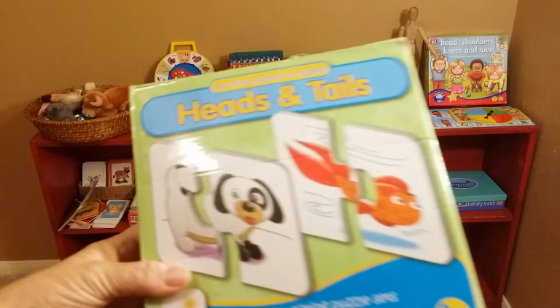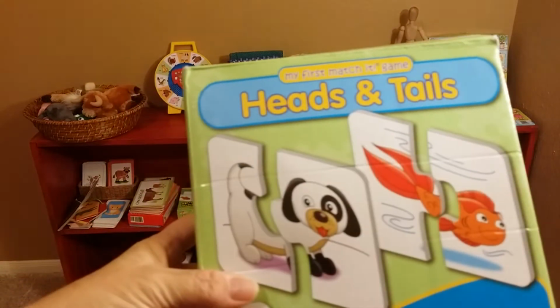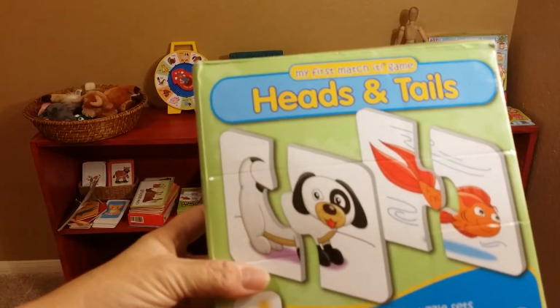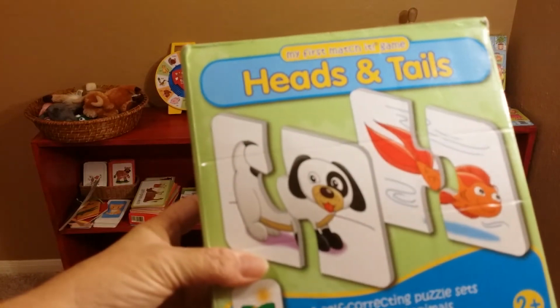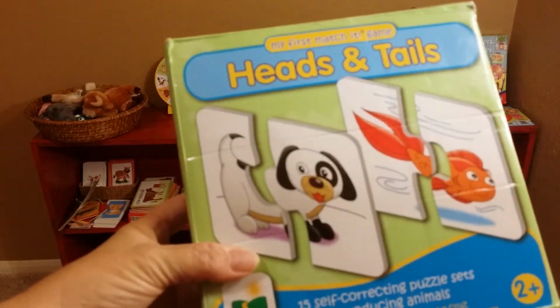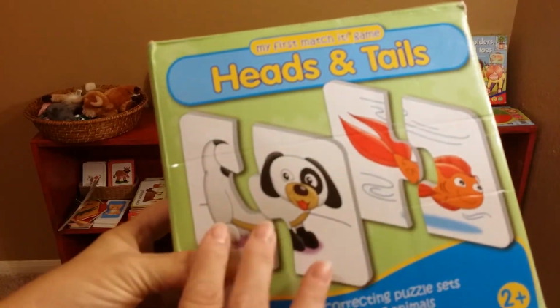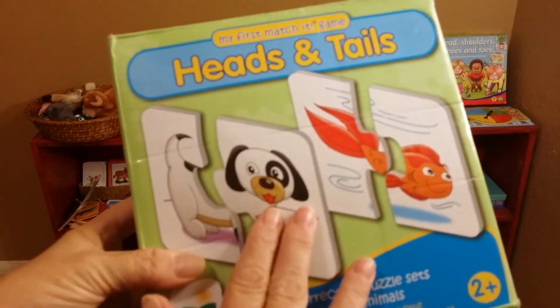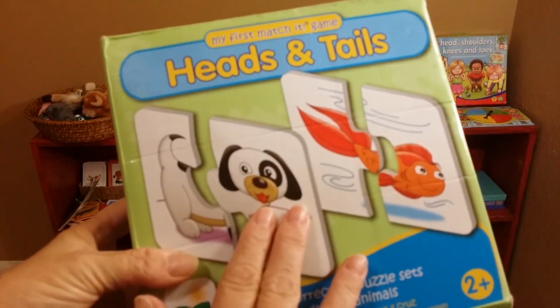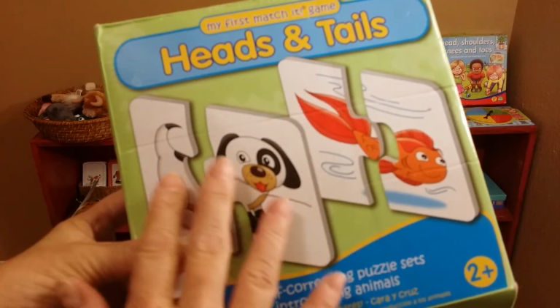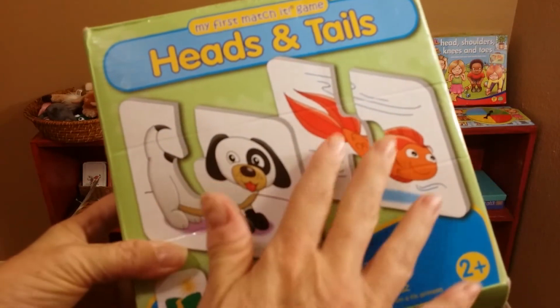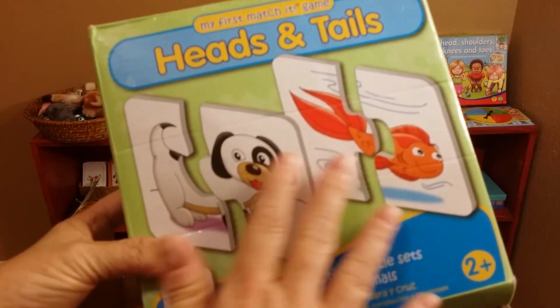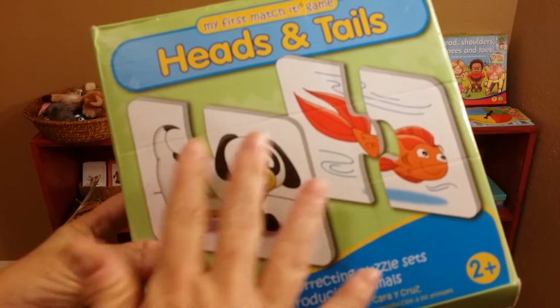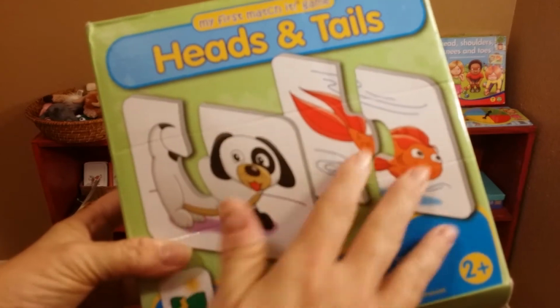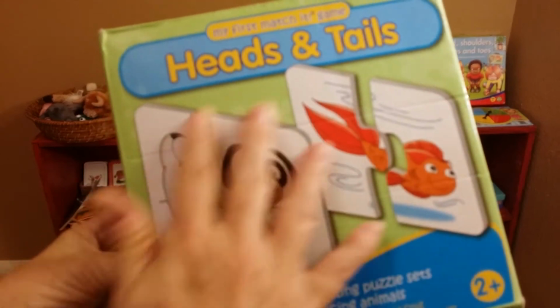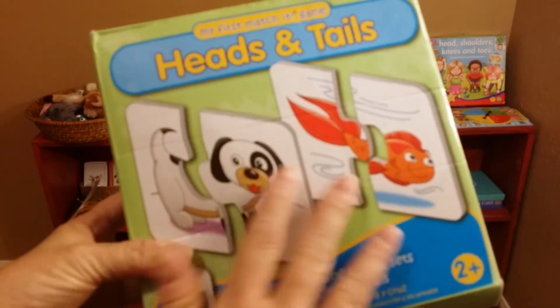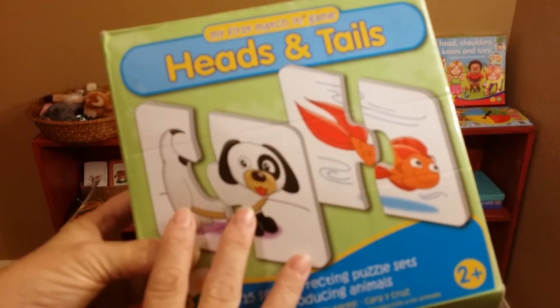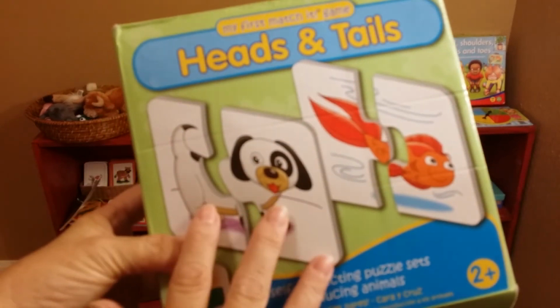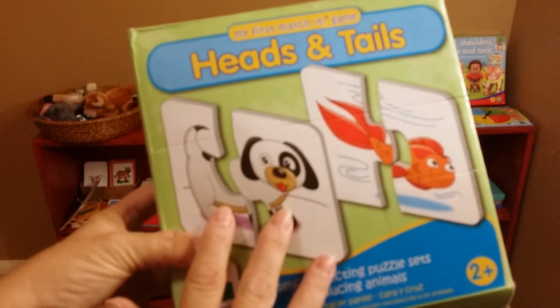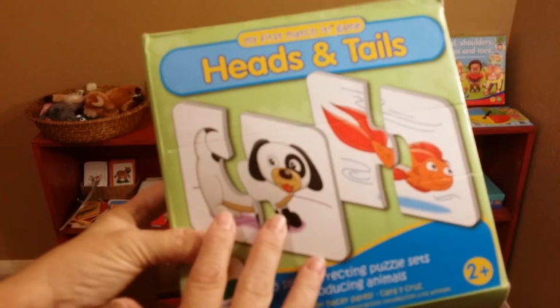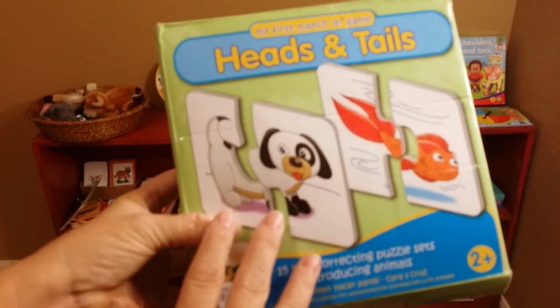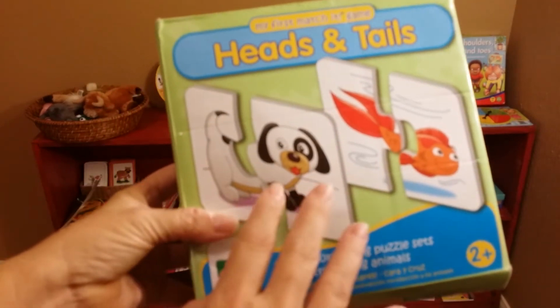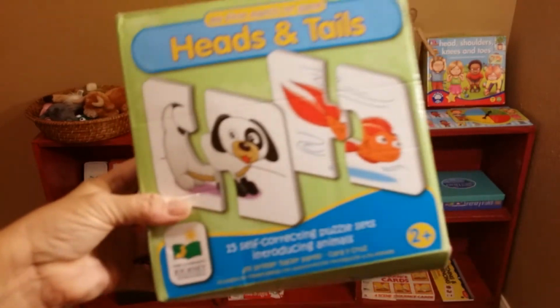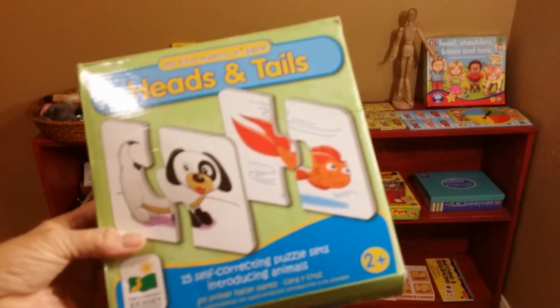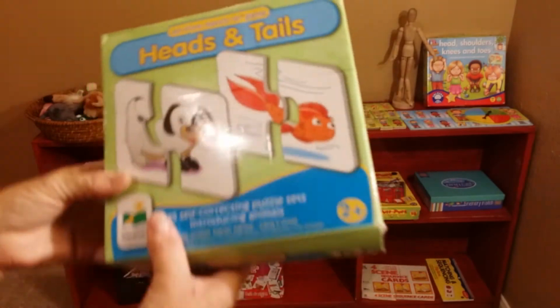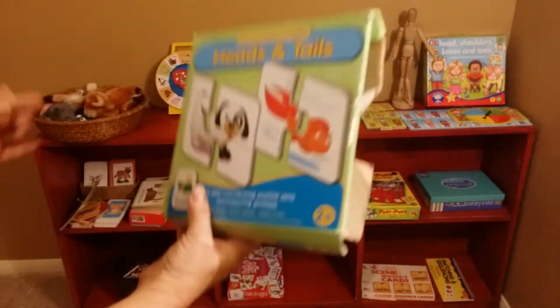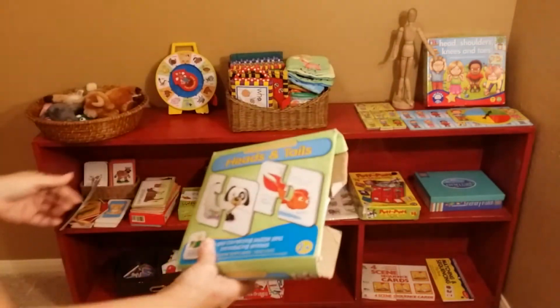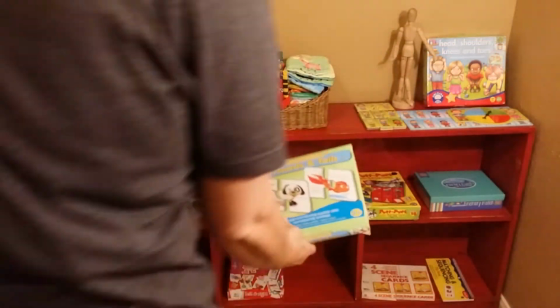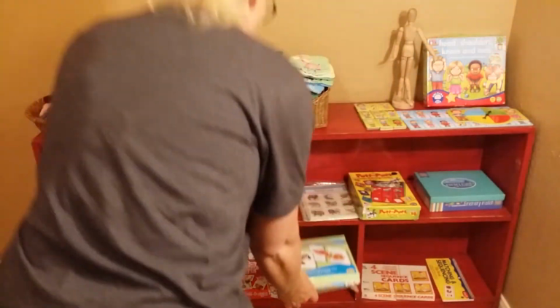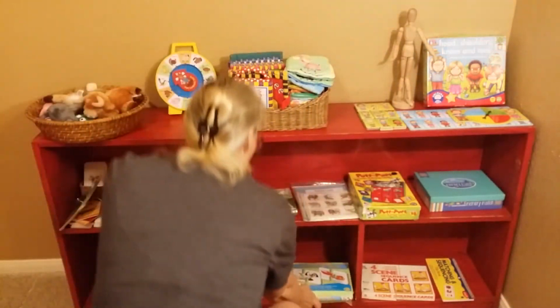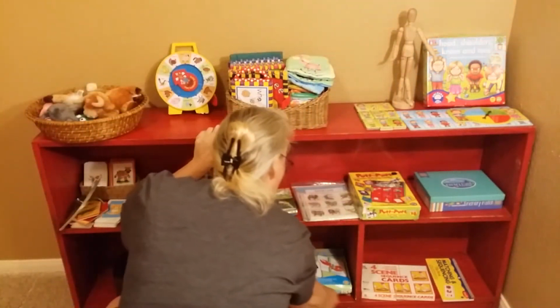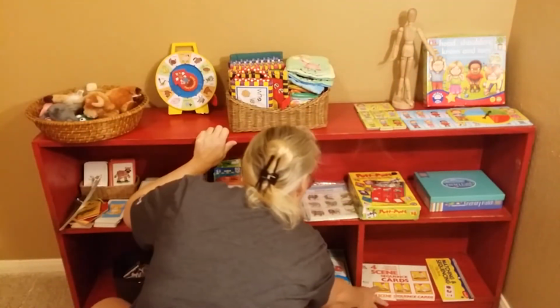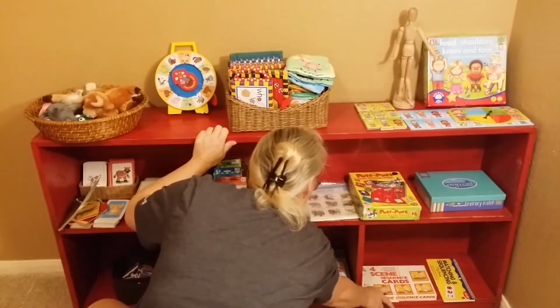This is heads and tails. You can go over animal sounds, where they live — verbally talk and grow vocabulary about what is on the picture — and they need to know left and right and heads and tails.